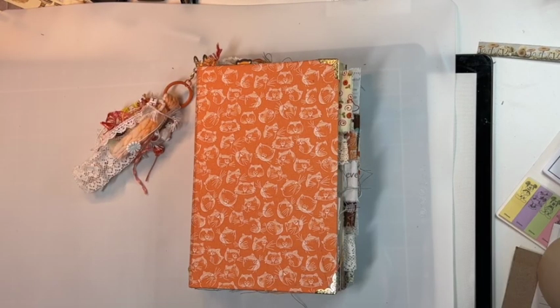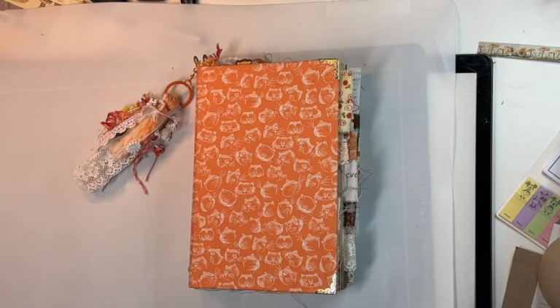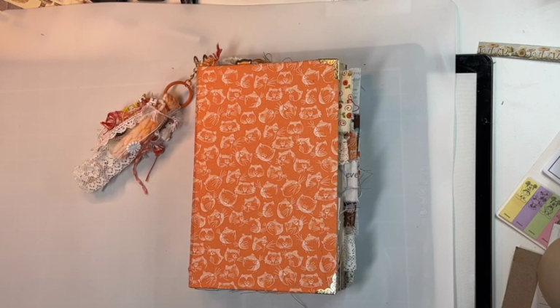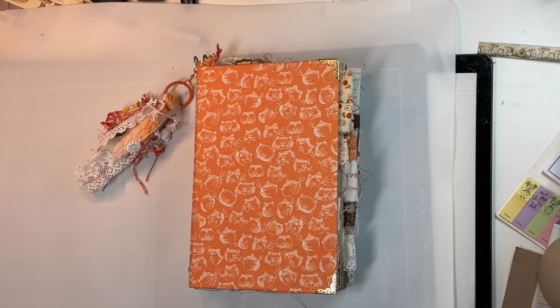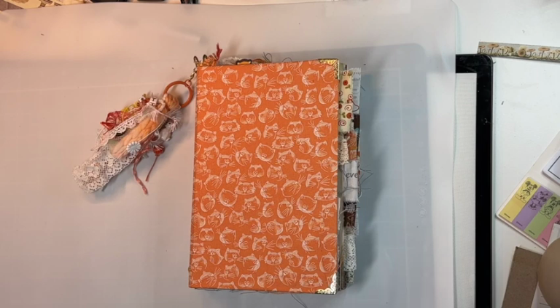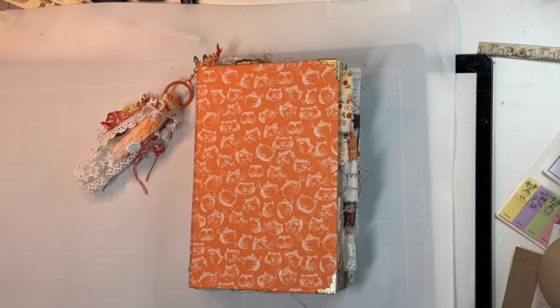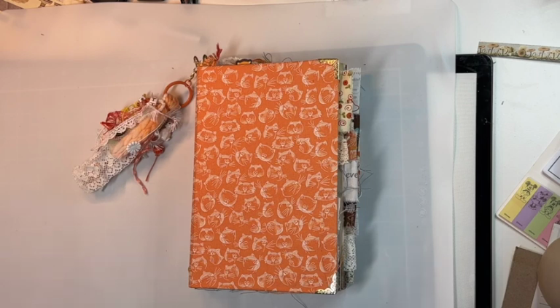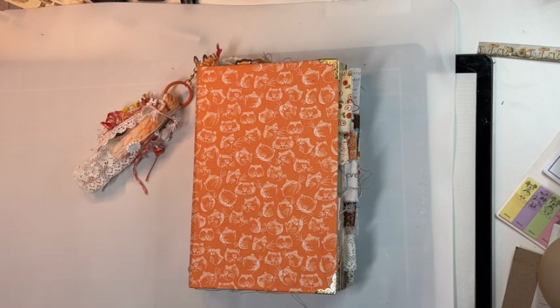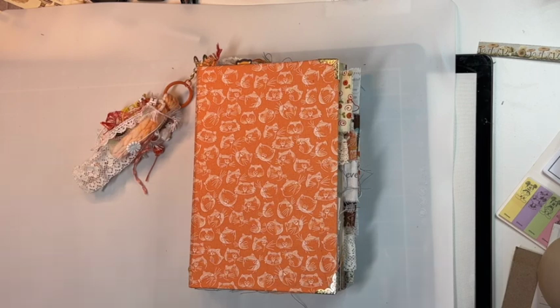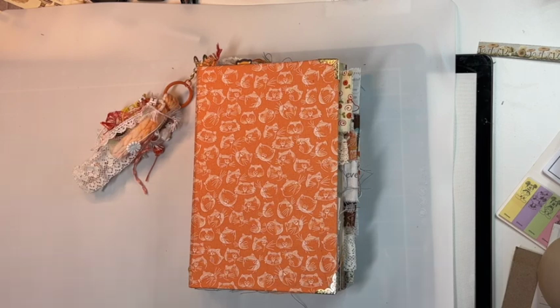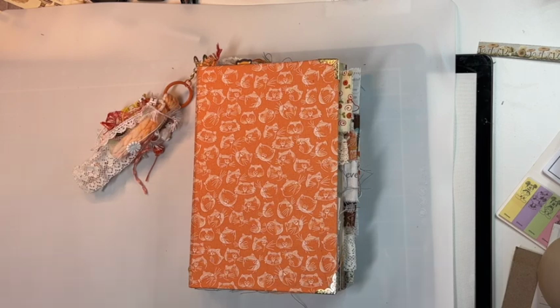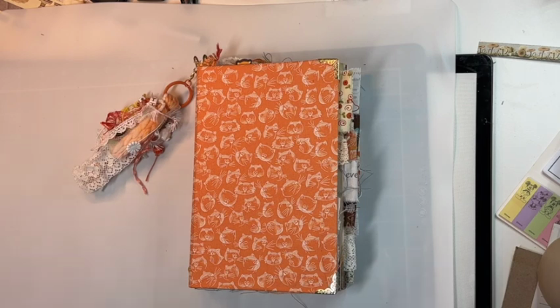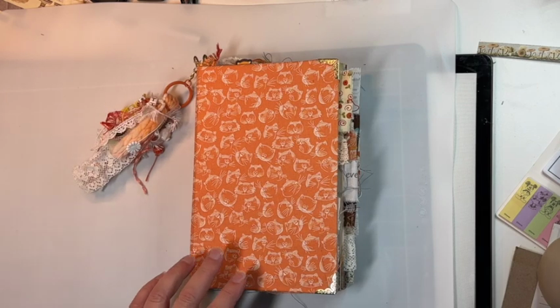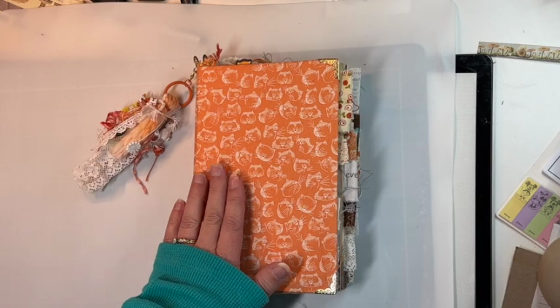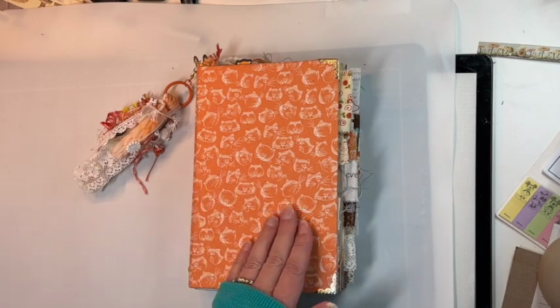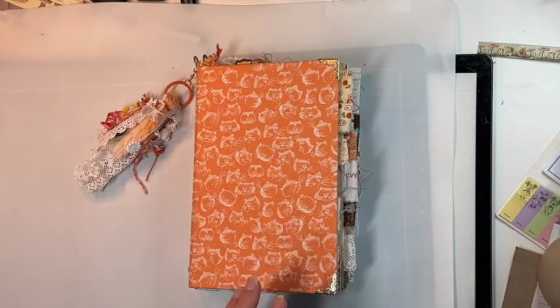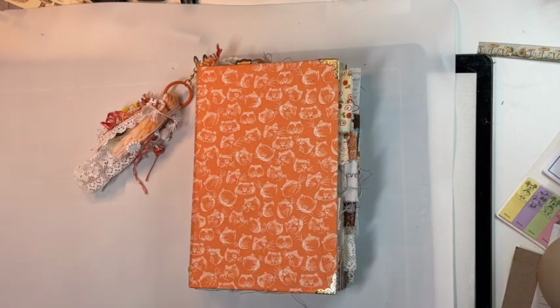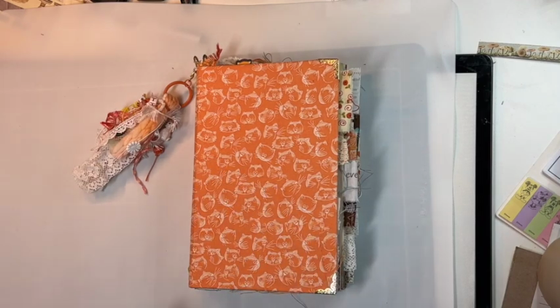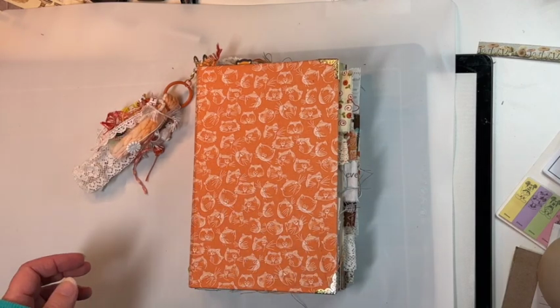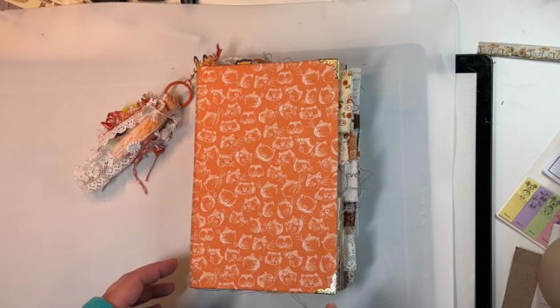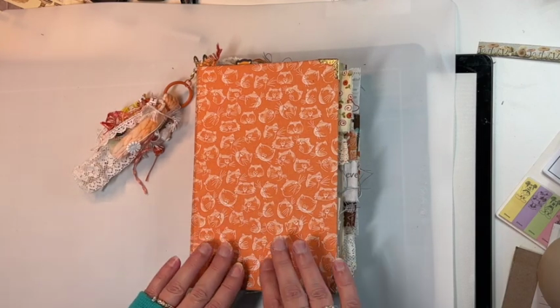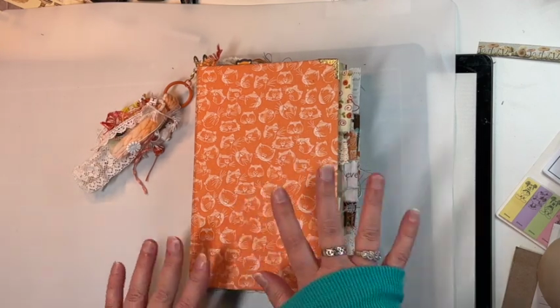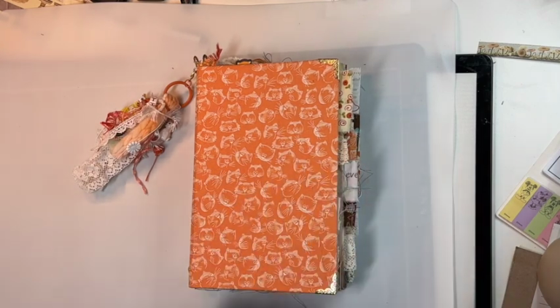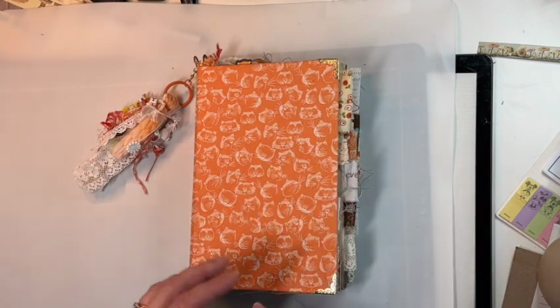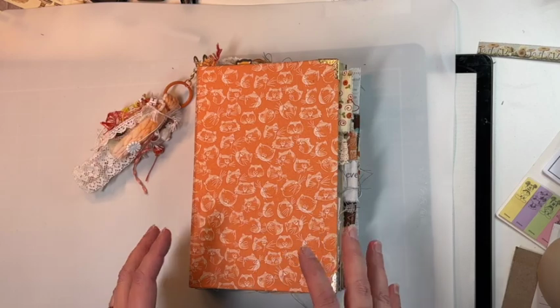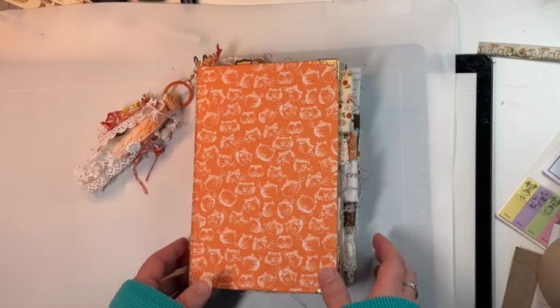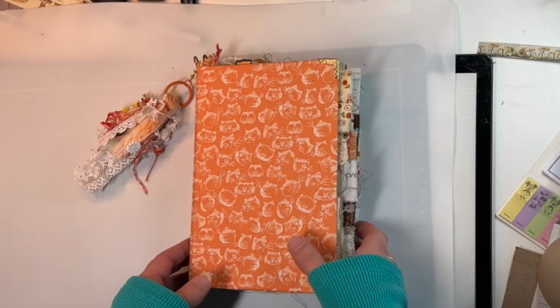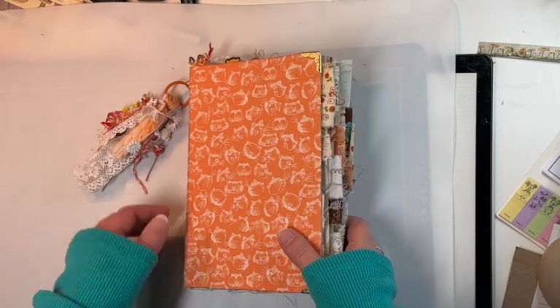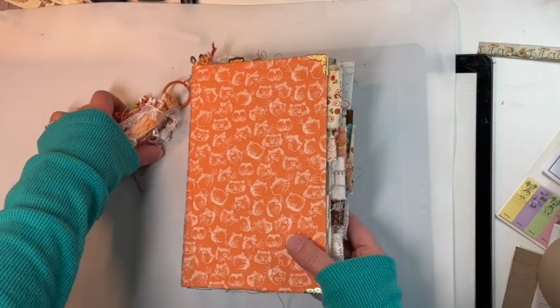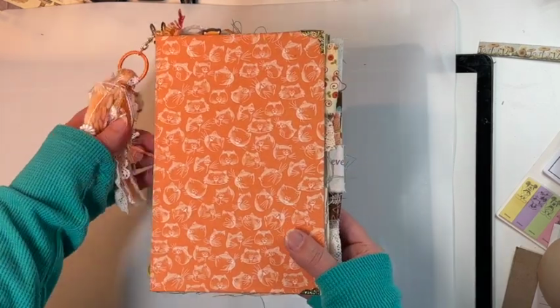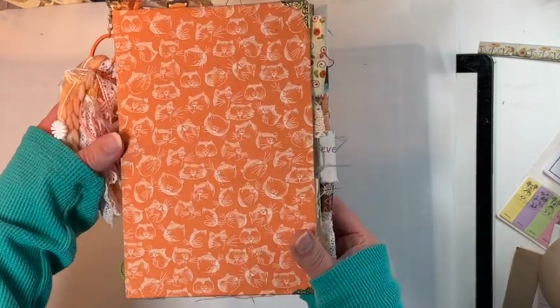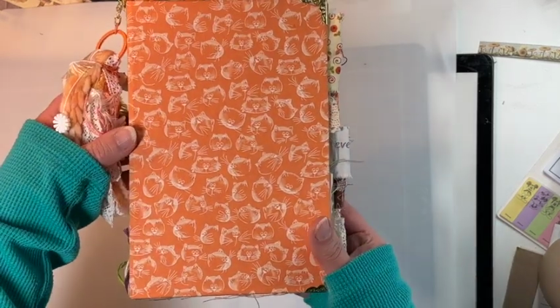Hi everyone, I am so happy you're here with me. I'm going to do a flip-through of this journal — it is for sale. It's a cat-themed journal and you can see the pretty little kitty cats on there.